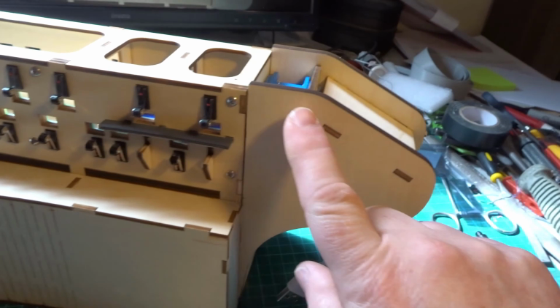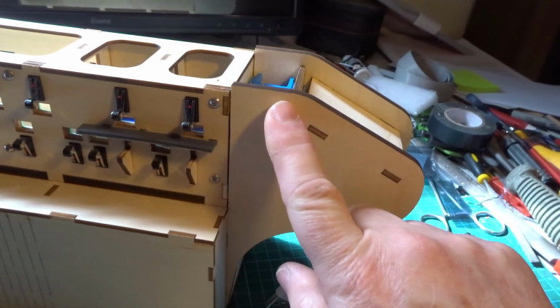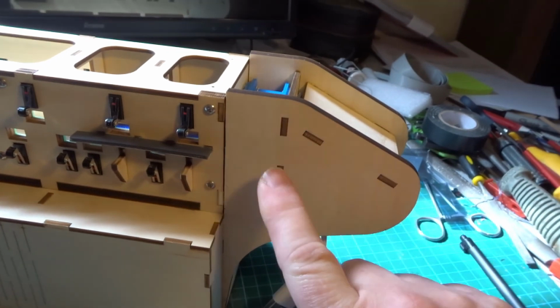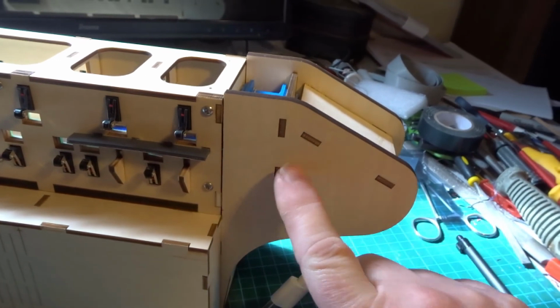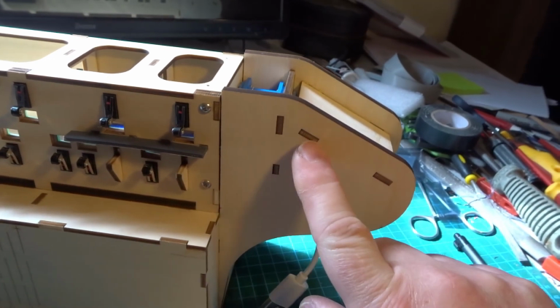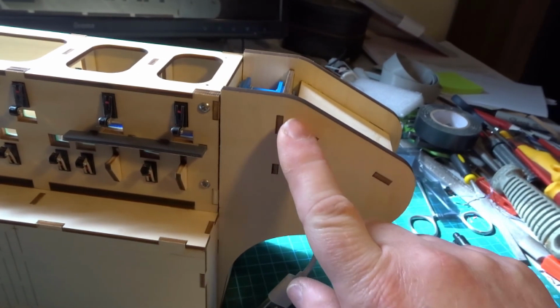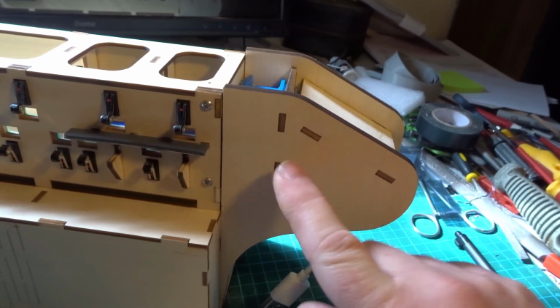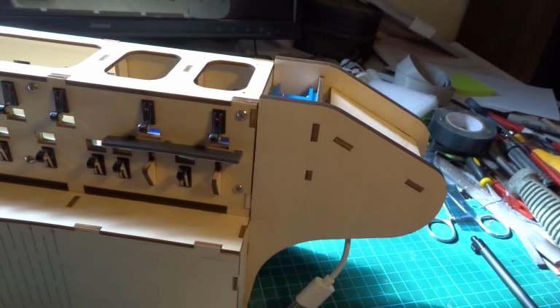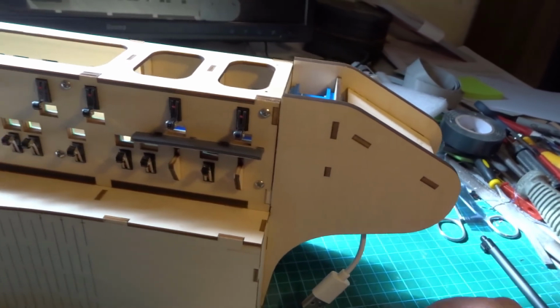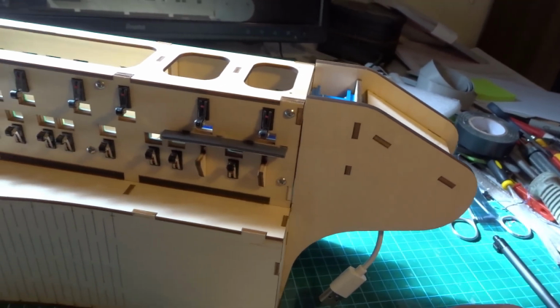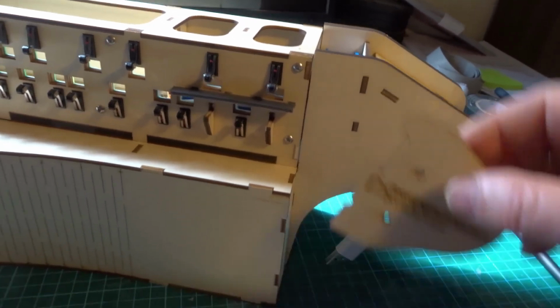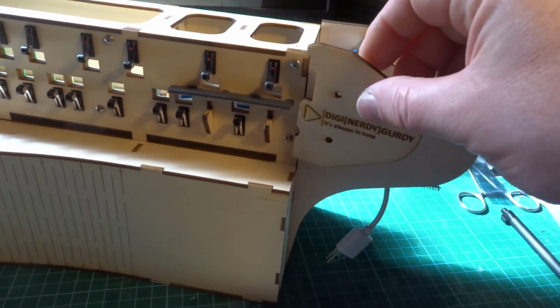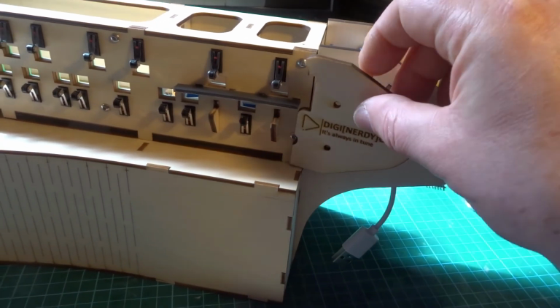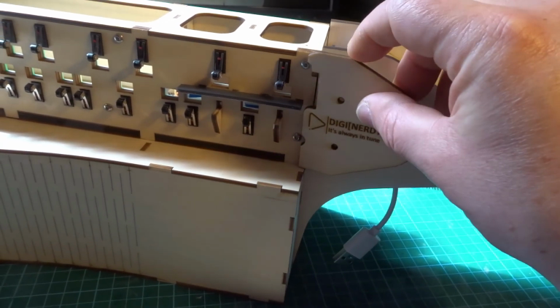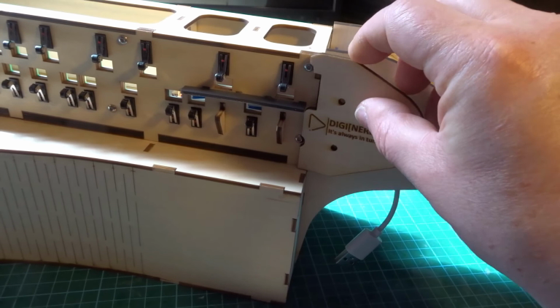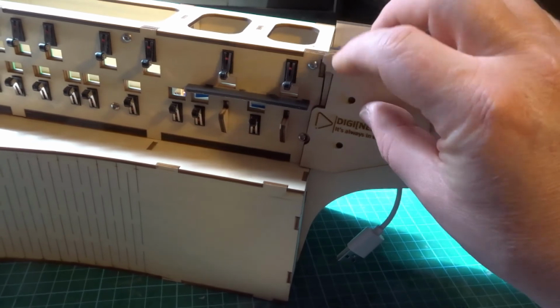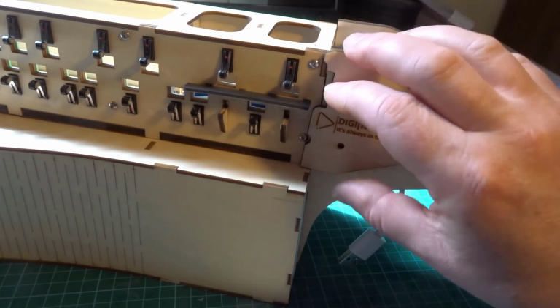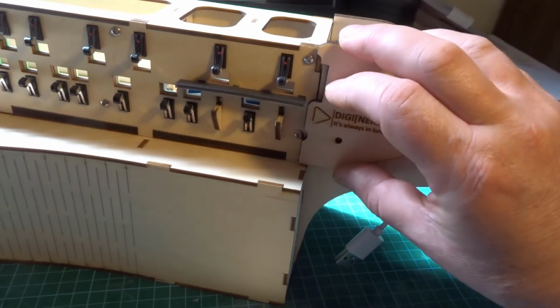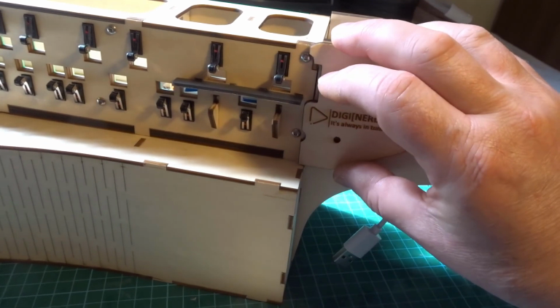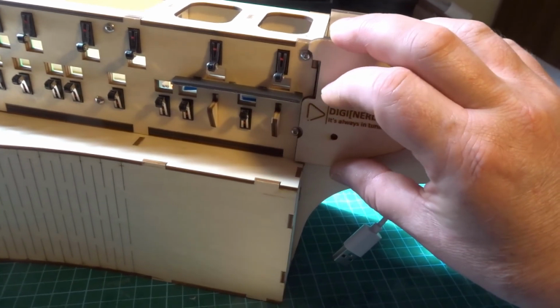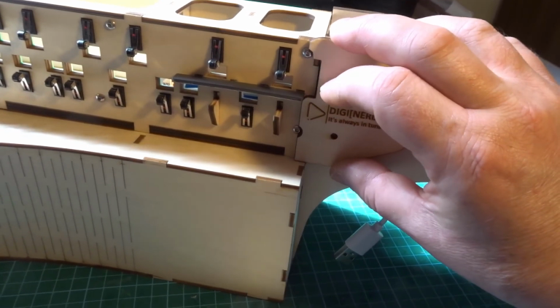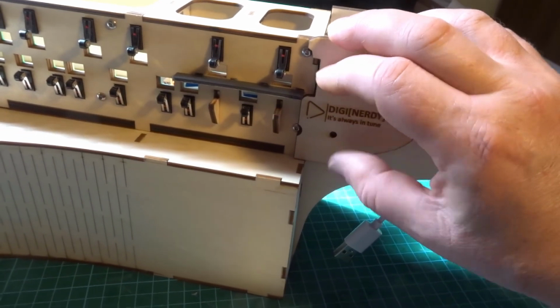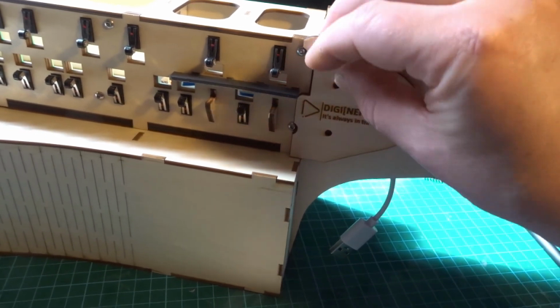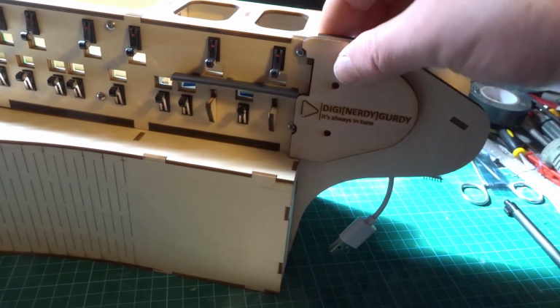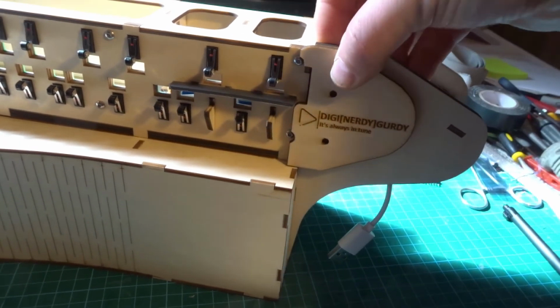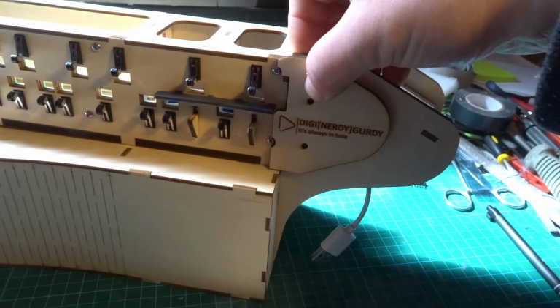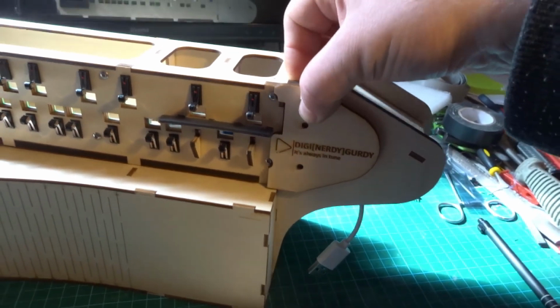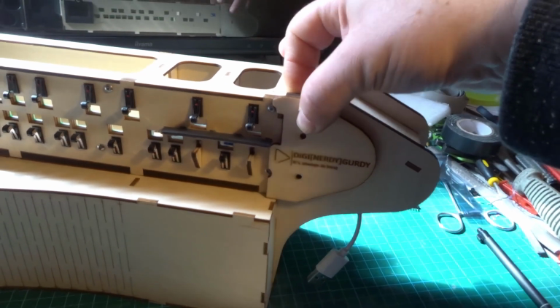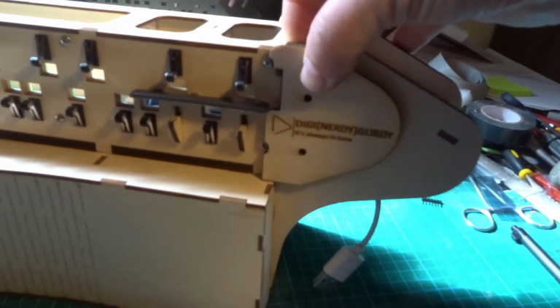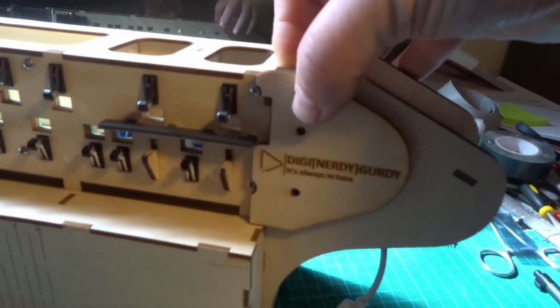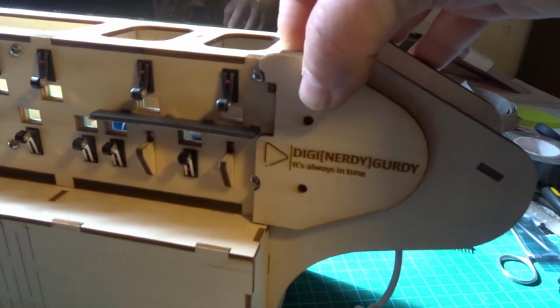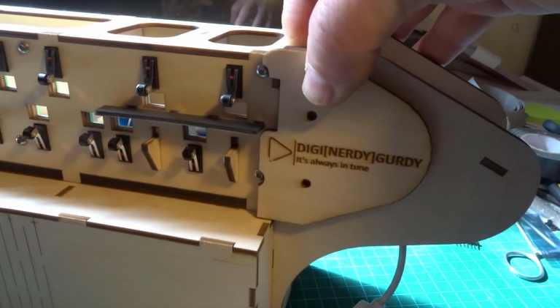They also cover up these tabs and I think they just make it look a little bit neater overall.